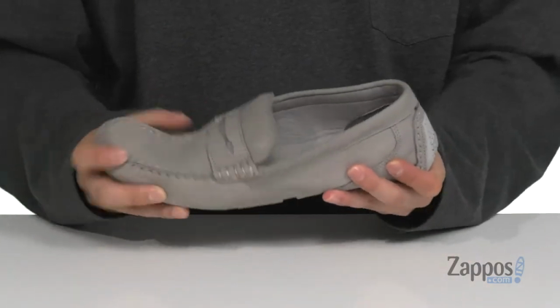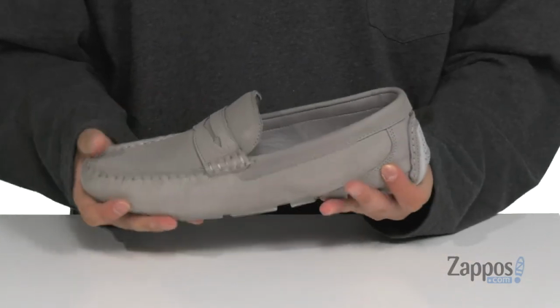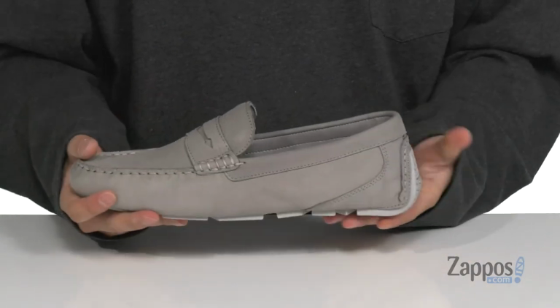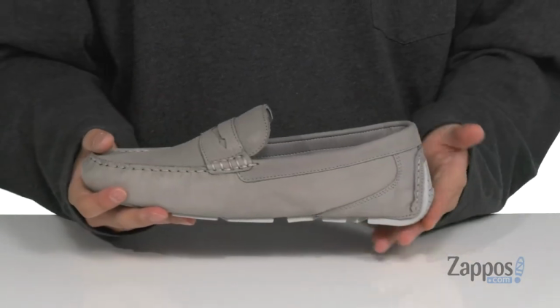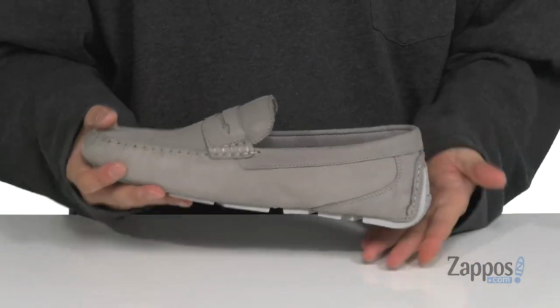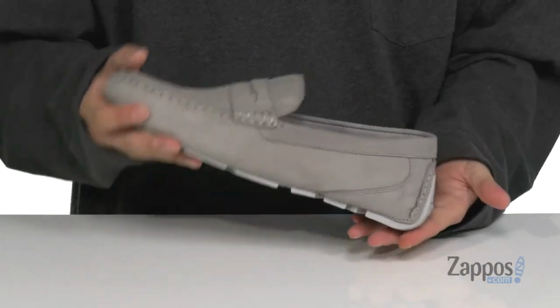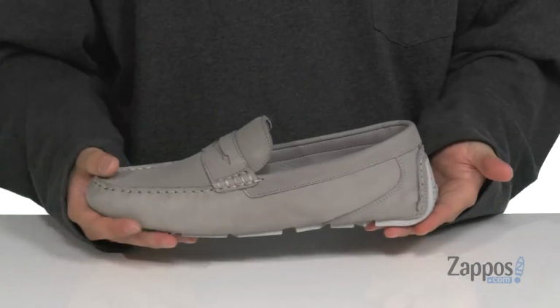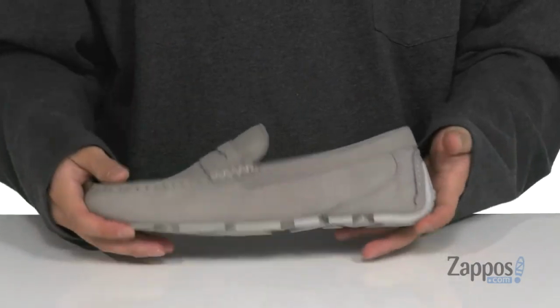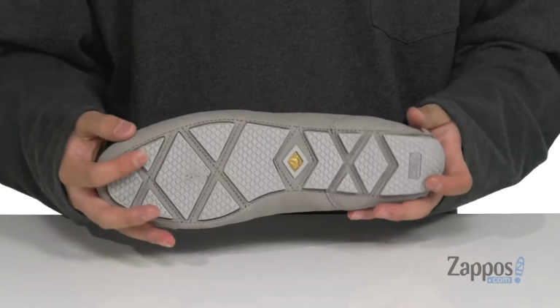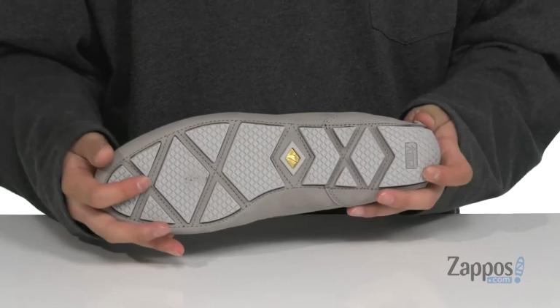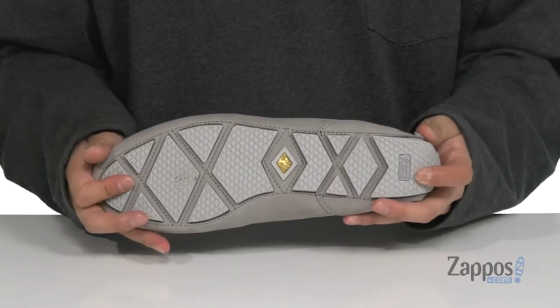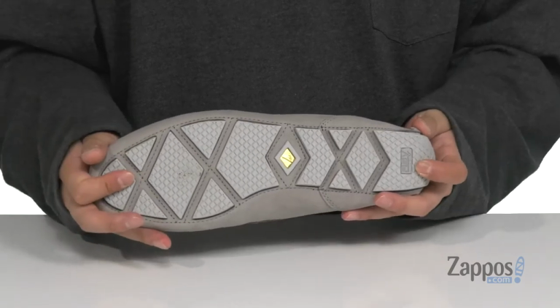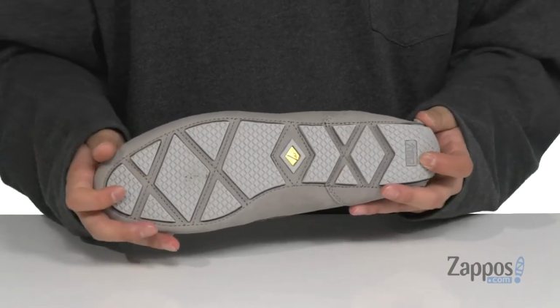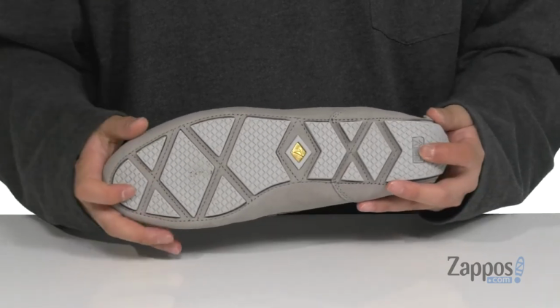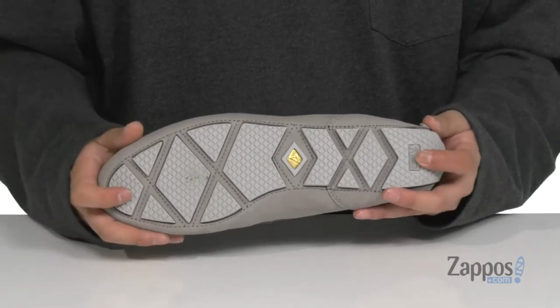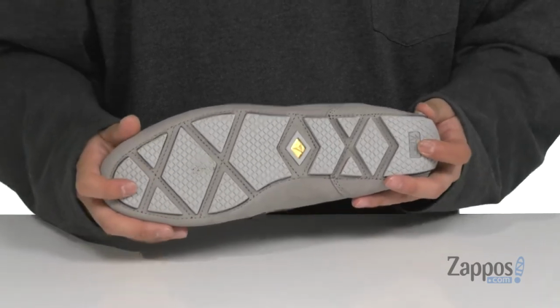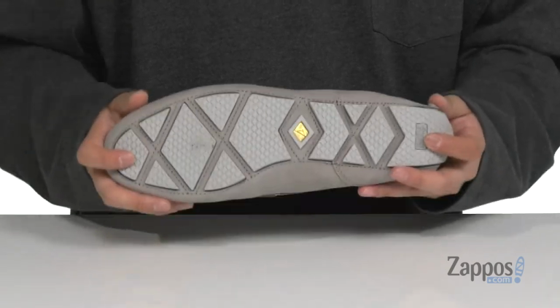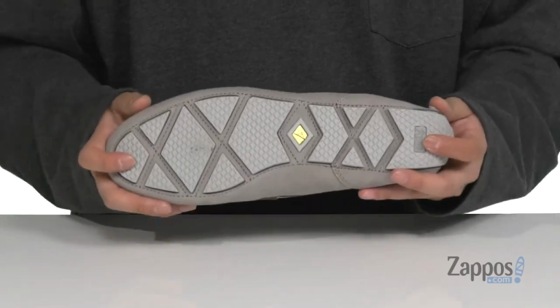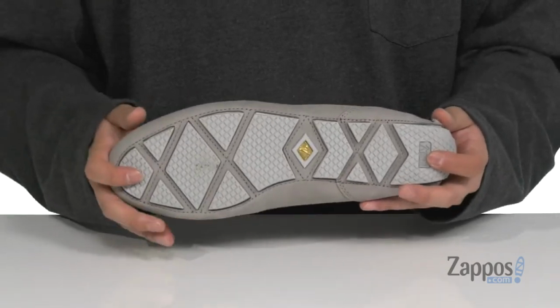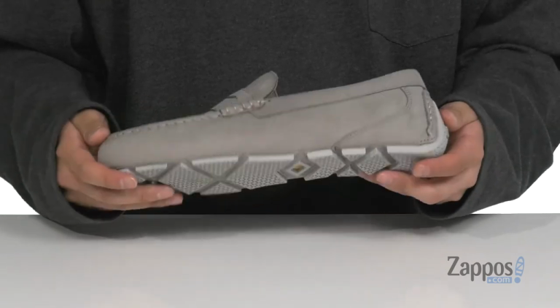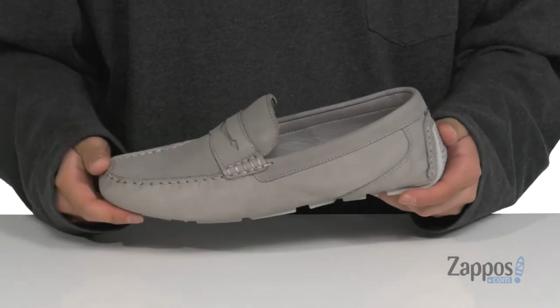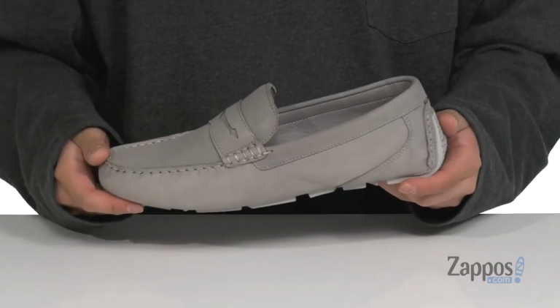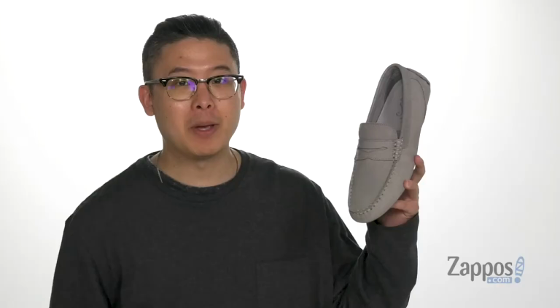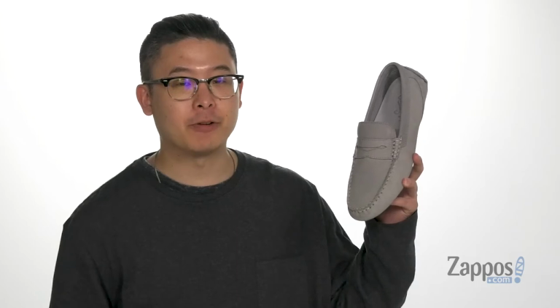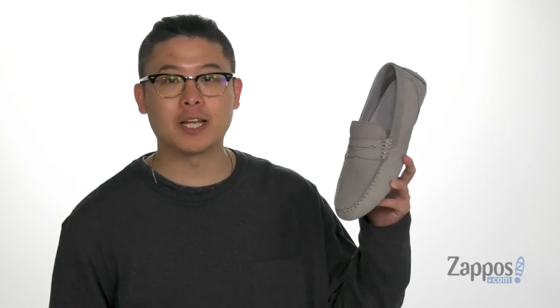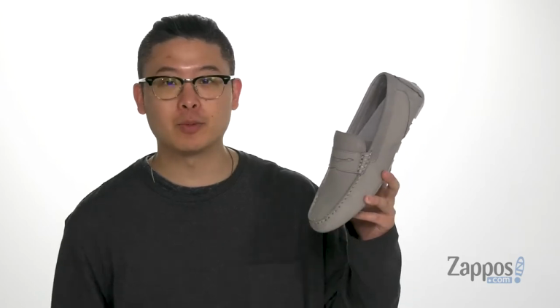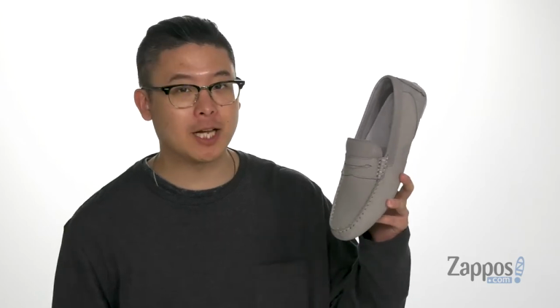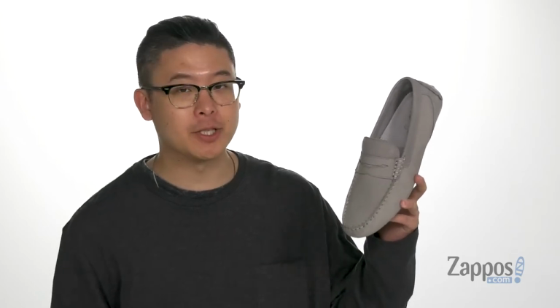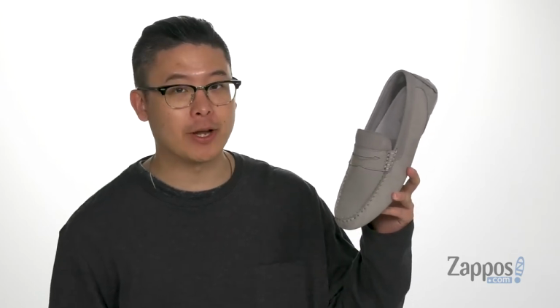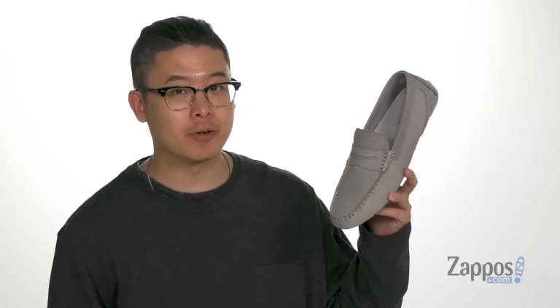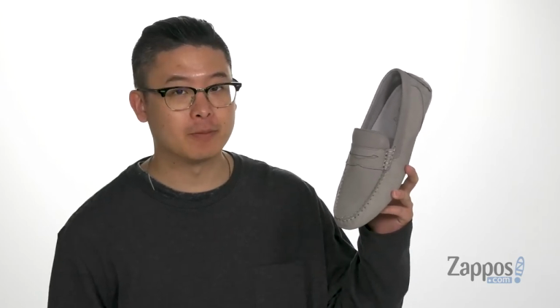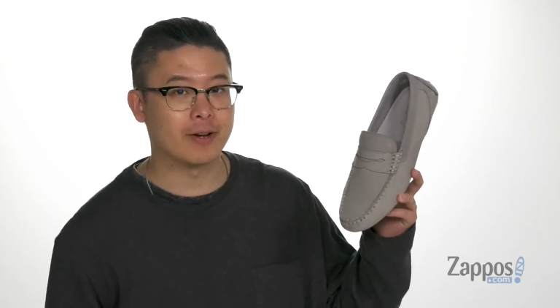You'll notice a driver's heel for a healthier stride, and rubber inserts that are siped, allowing you to walk on wet or dry surfaces. Make sure your feet stay comfortable and stylish with this great loafer from Sperry.